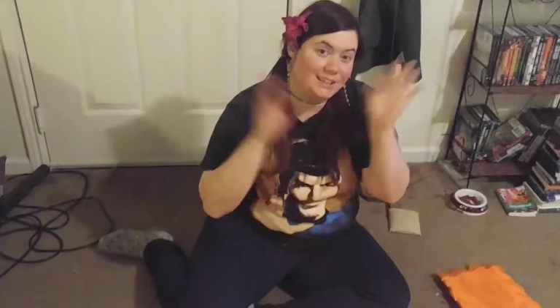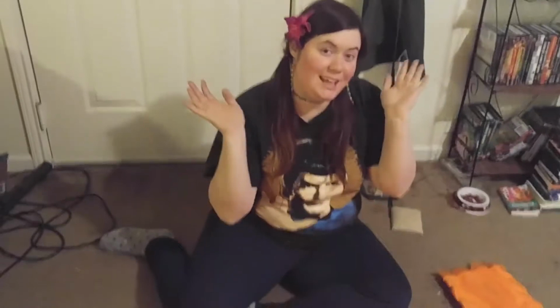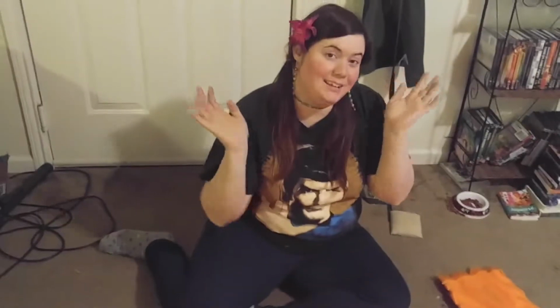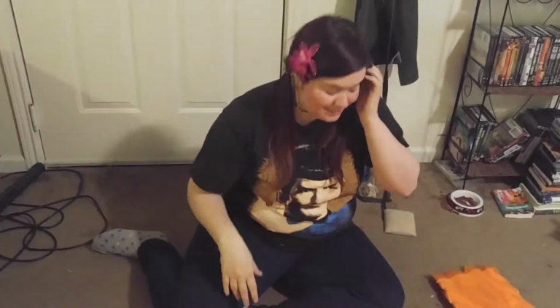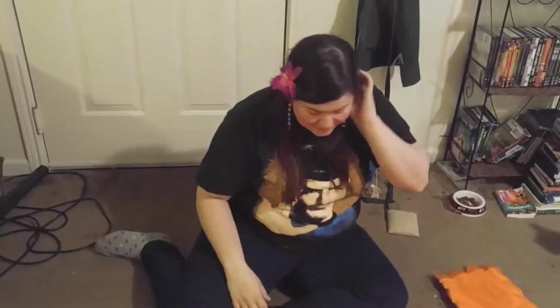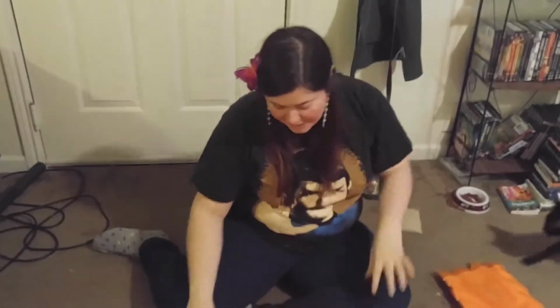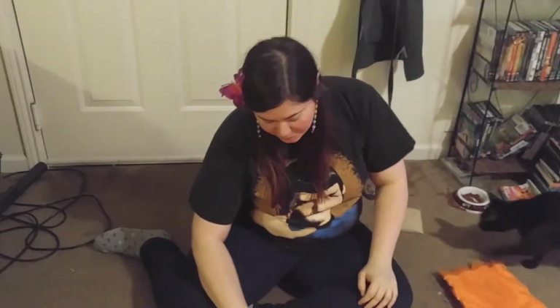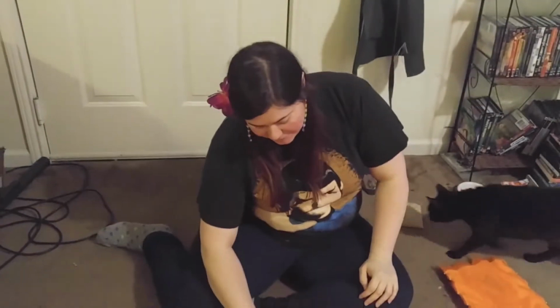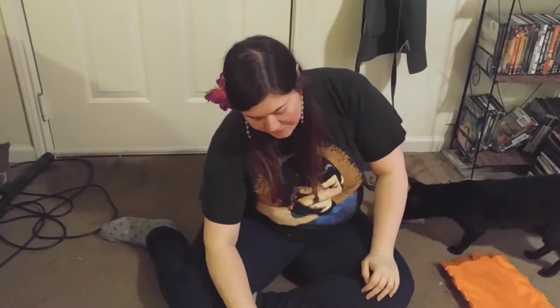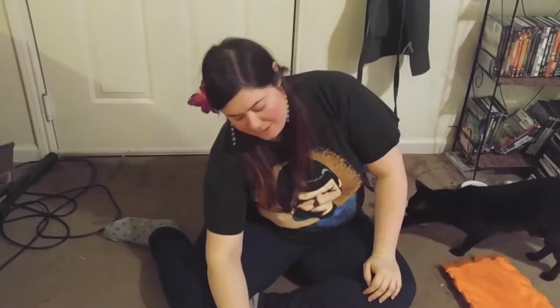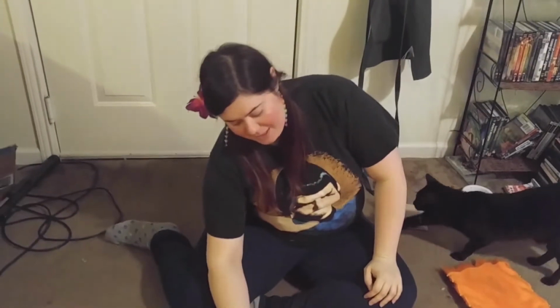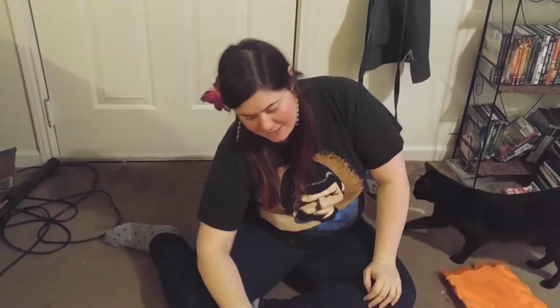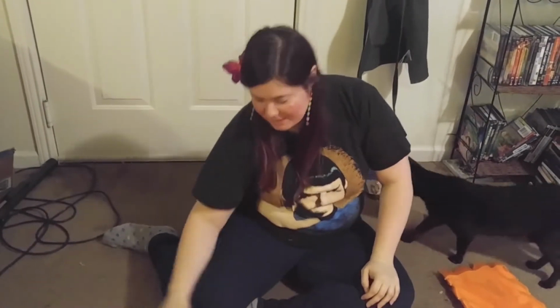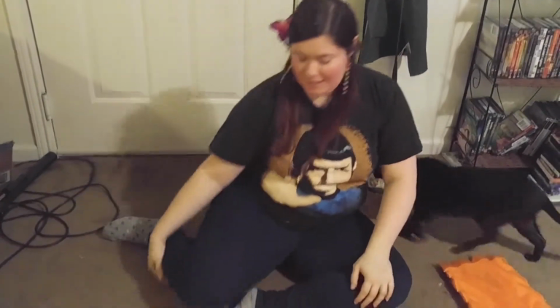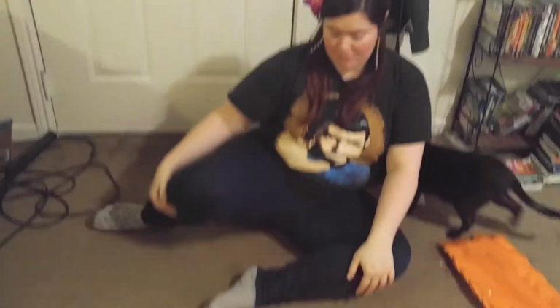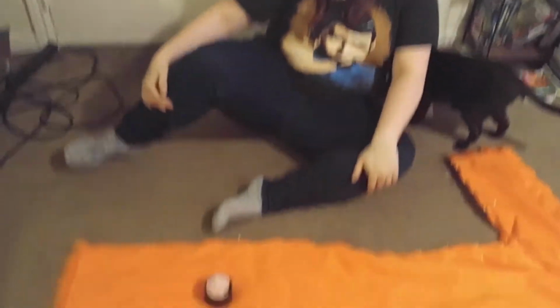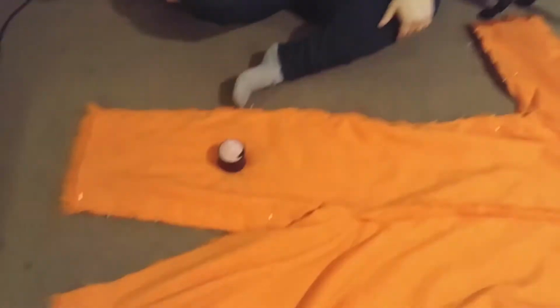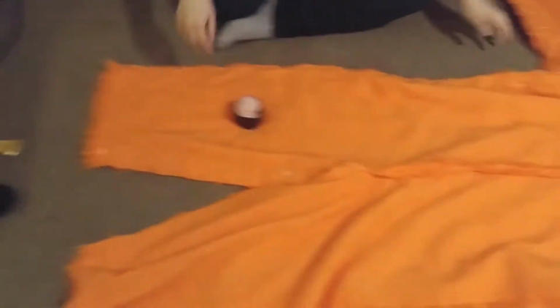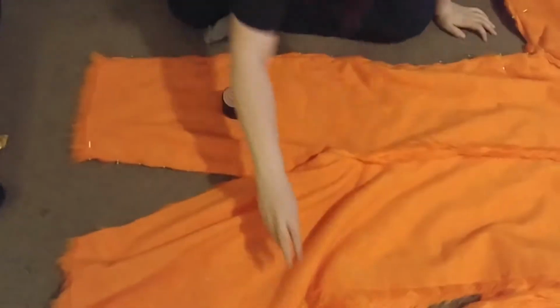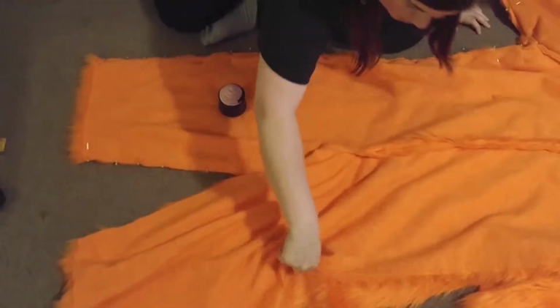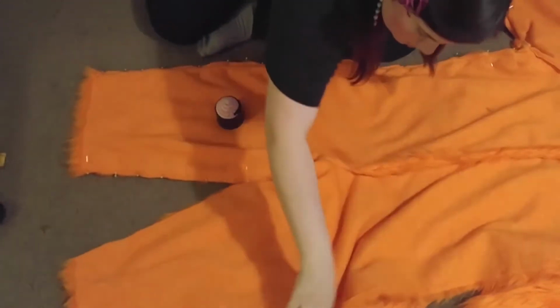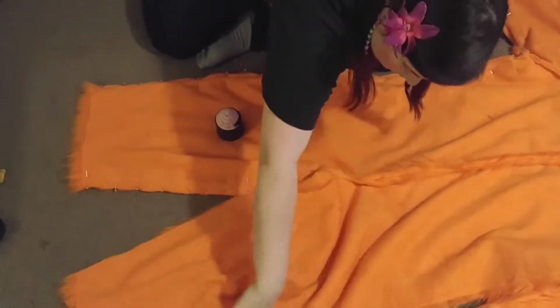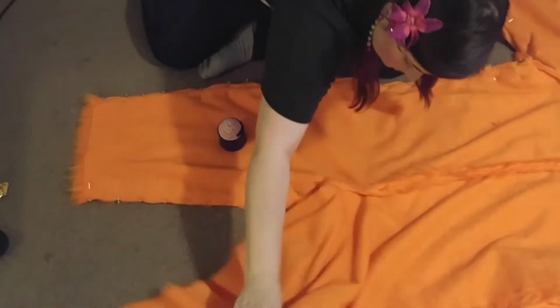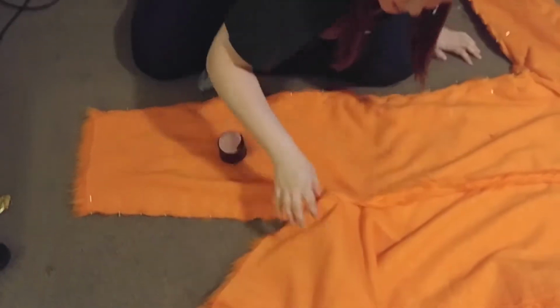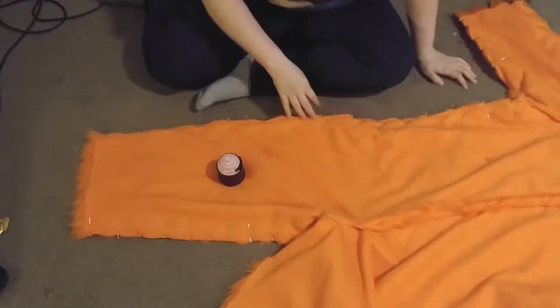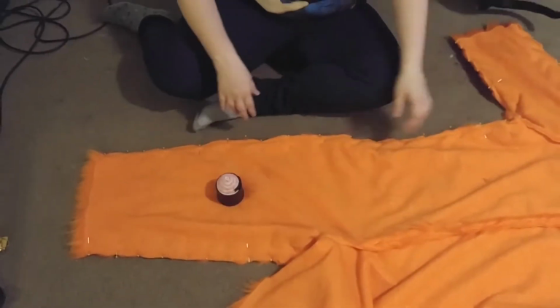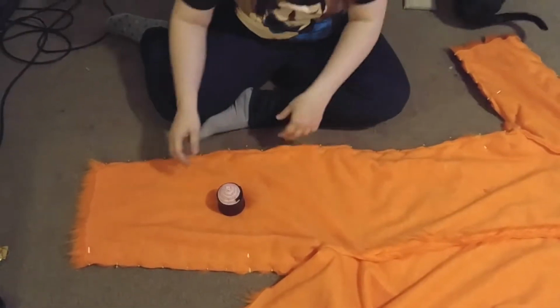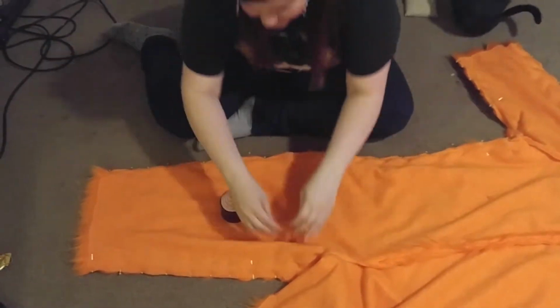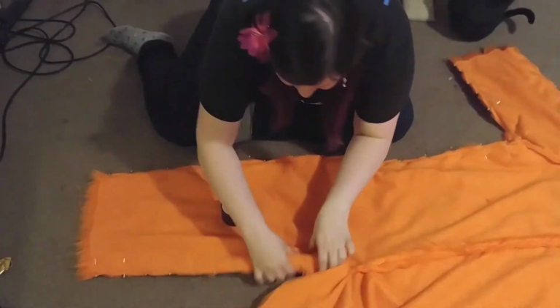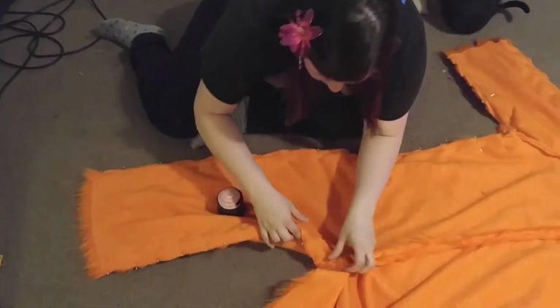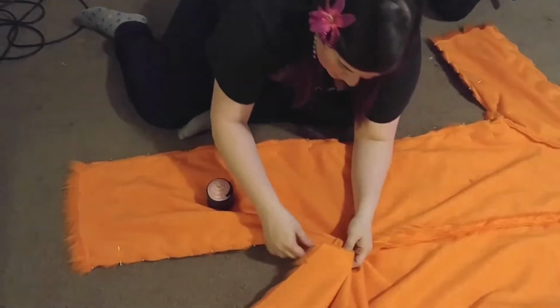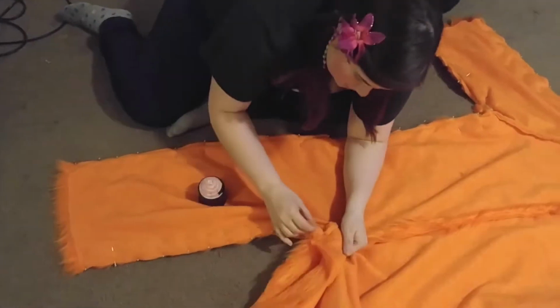Hello! Now we are going to unpin it, and then we're going to pin the other side. All of this is looking really good.